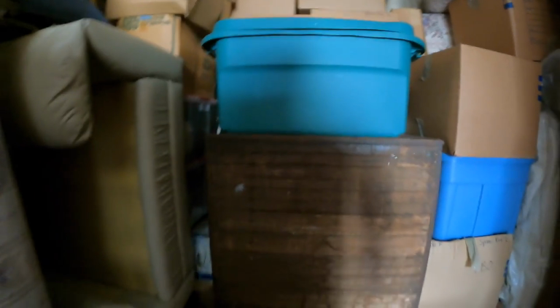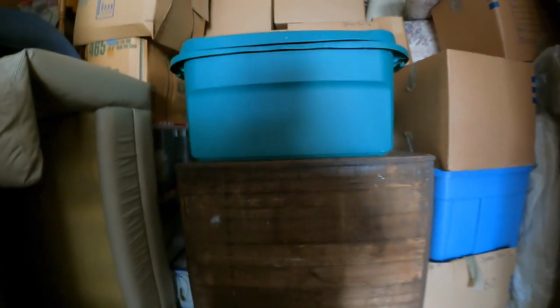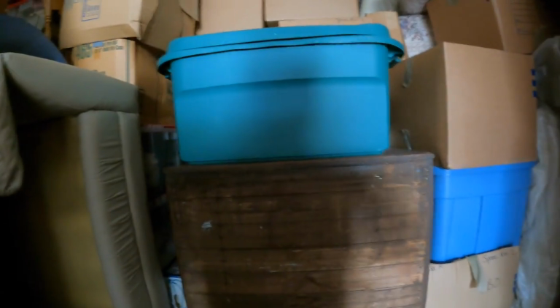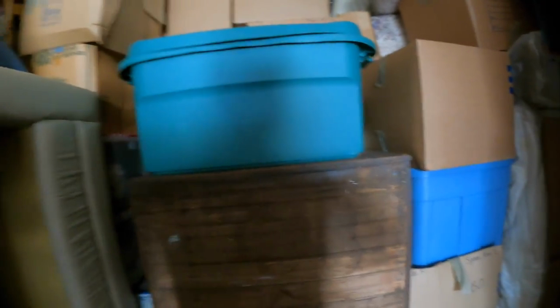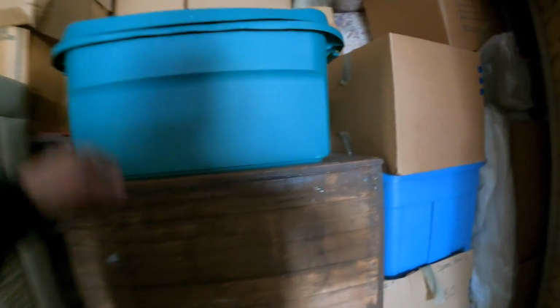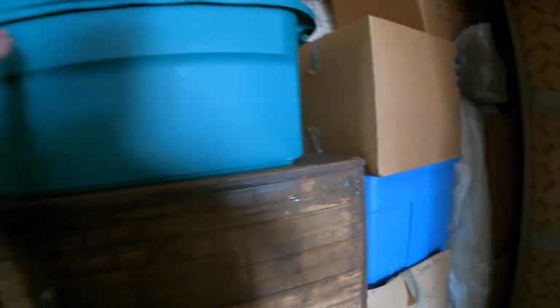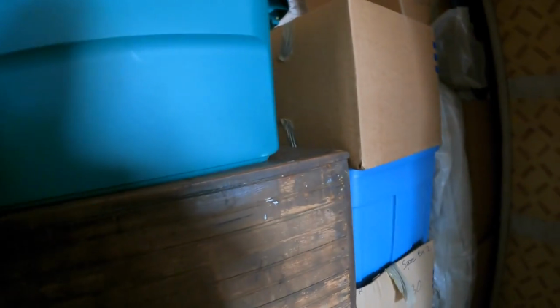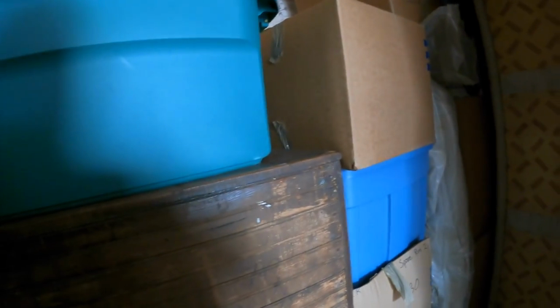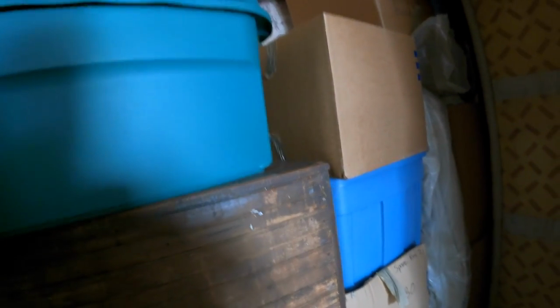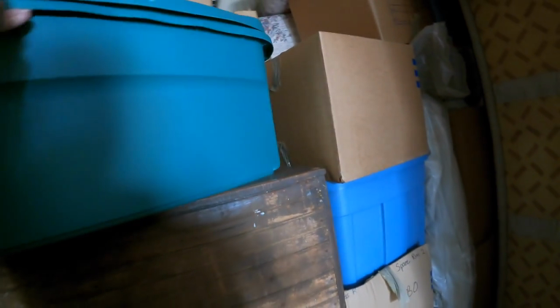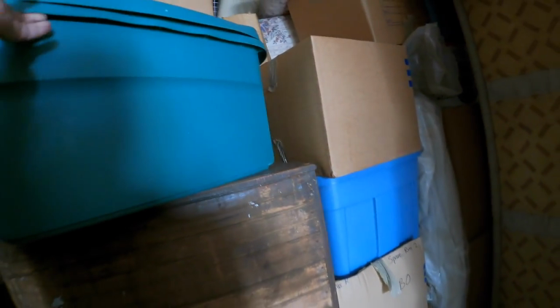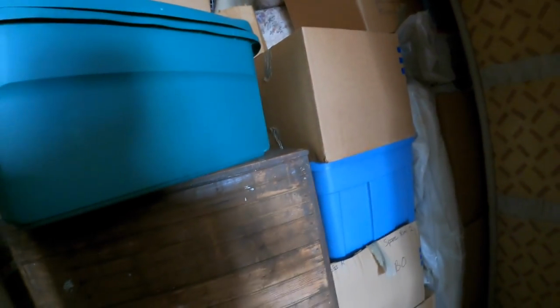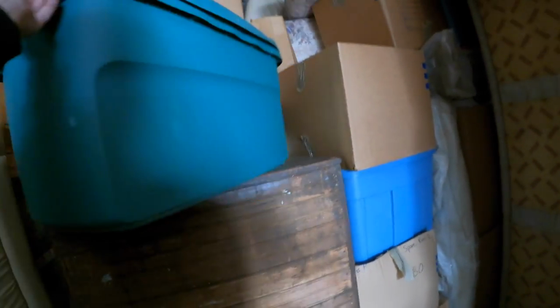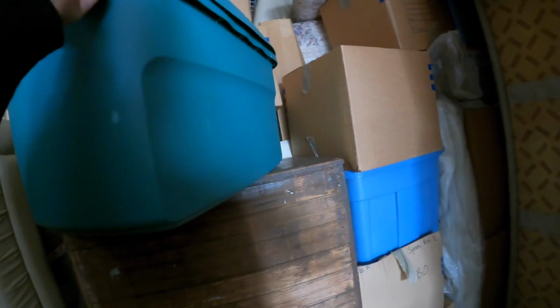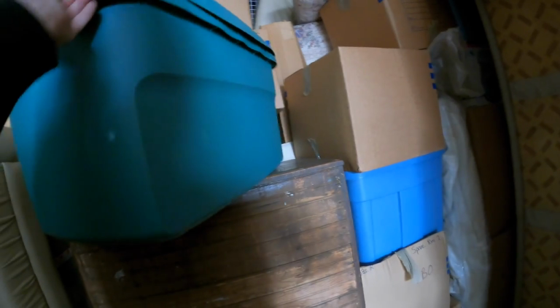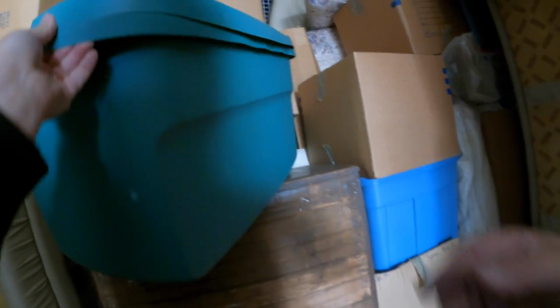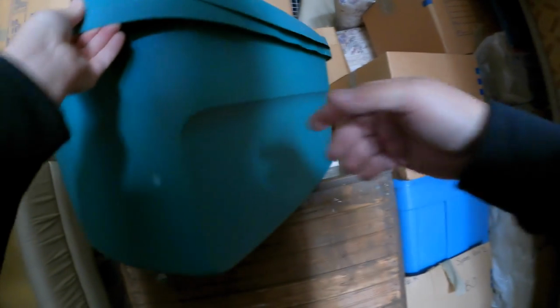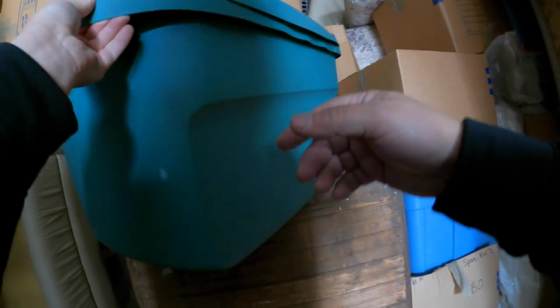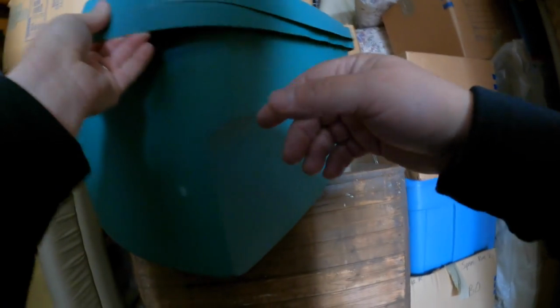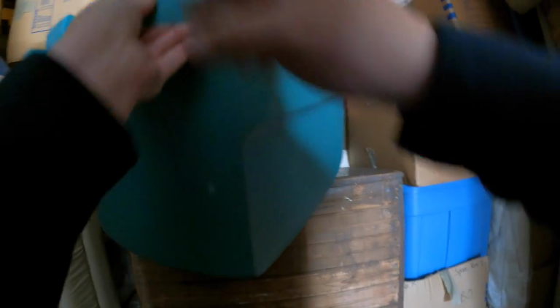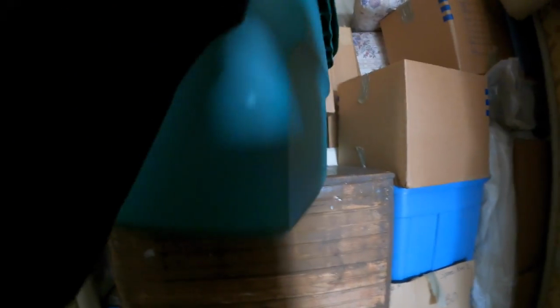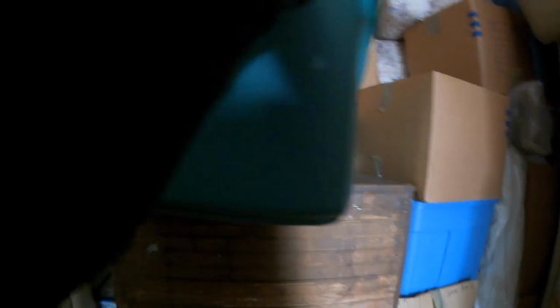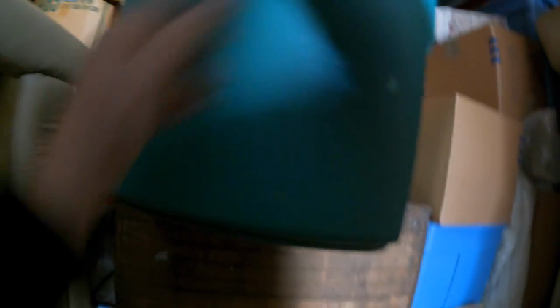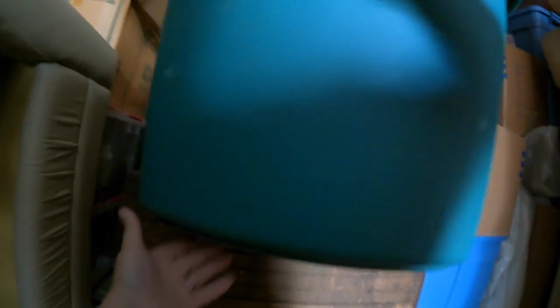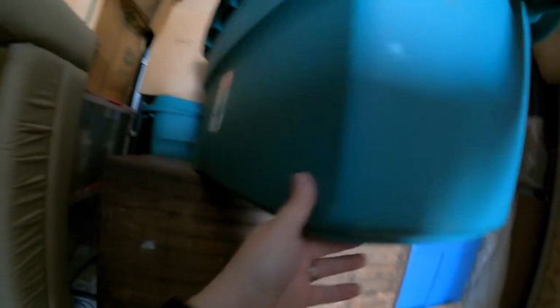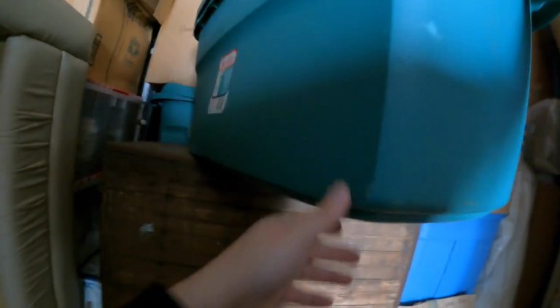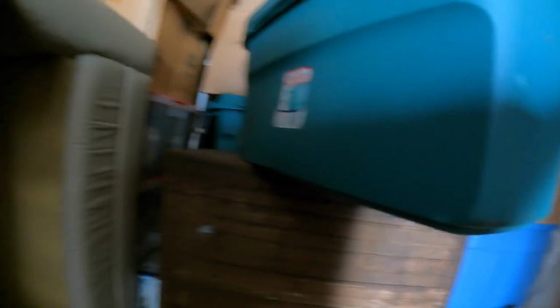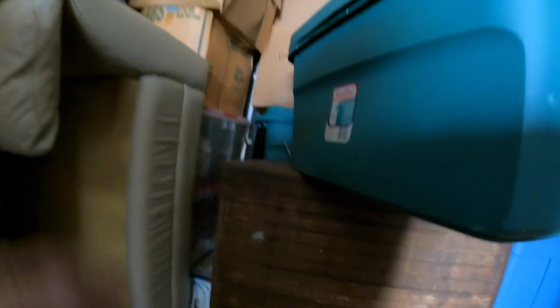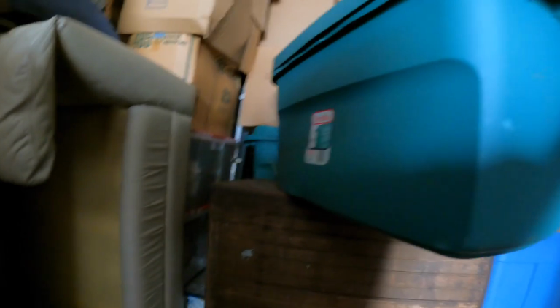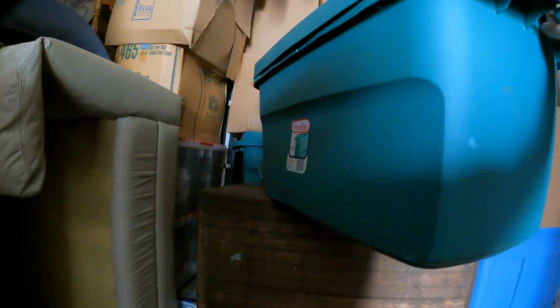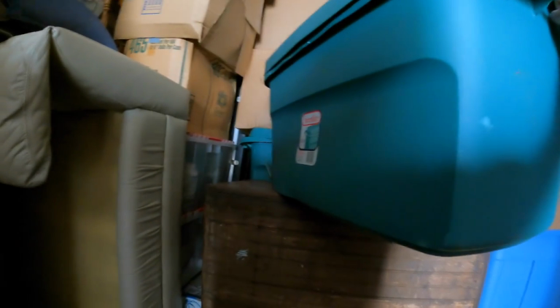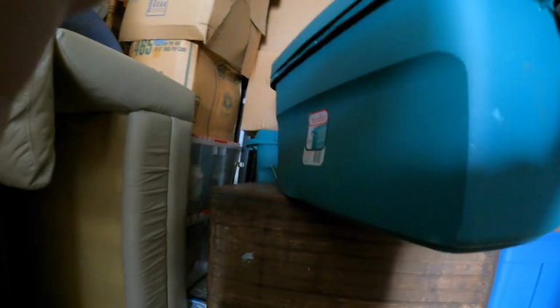I was really hoping each of those plastic bins was going to have more Beanie Babies but only the top one so far. This one's too heavy - I don't think it's going to be Beanie Babies in here, but we still have a lot of stuff to go through.